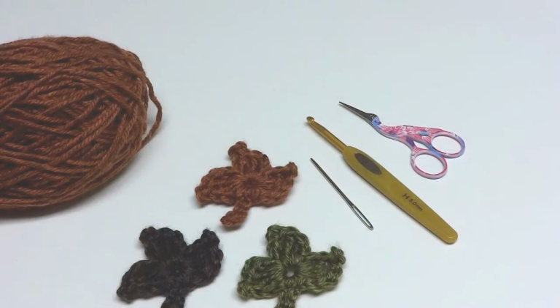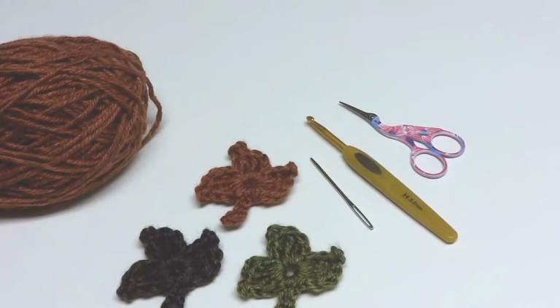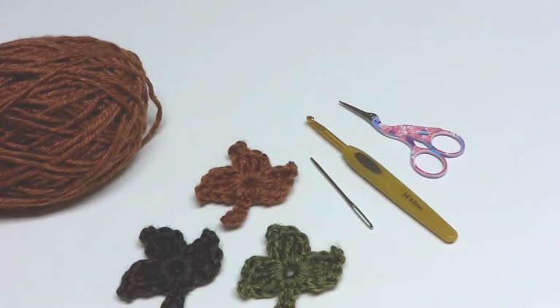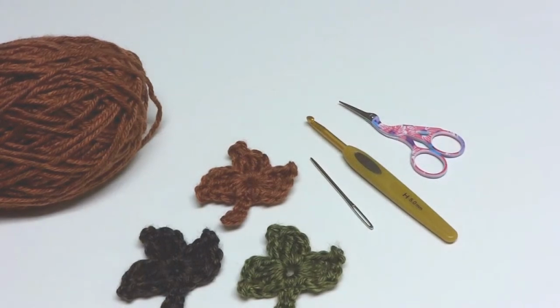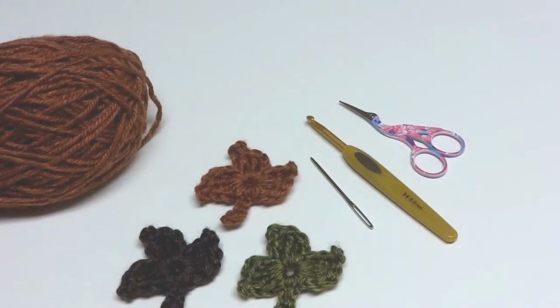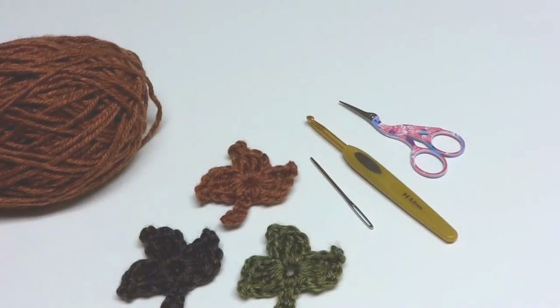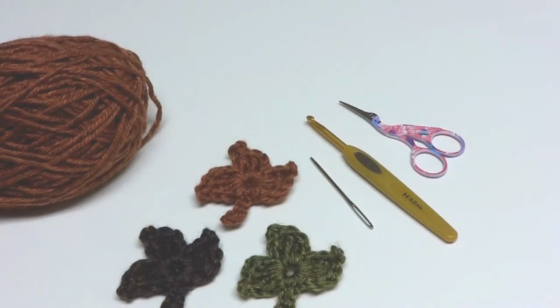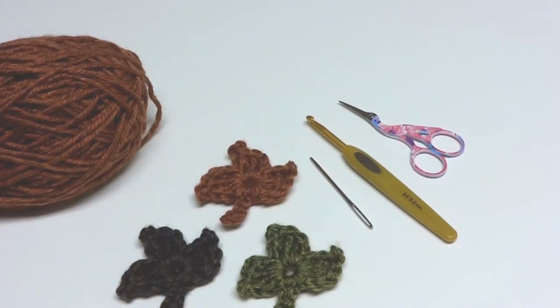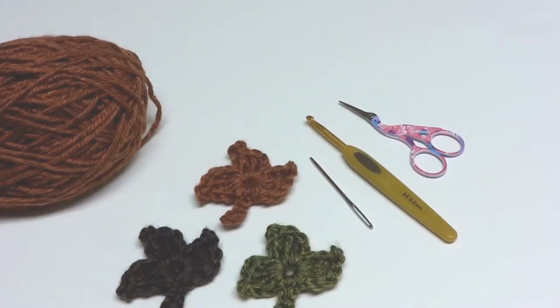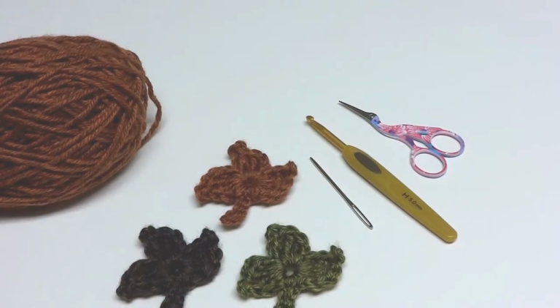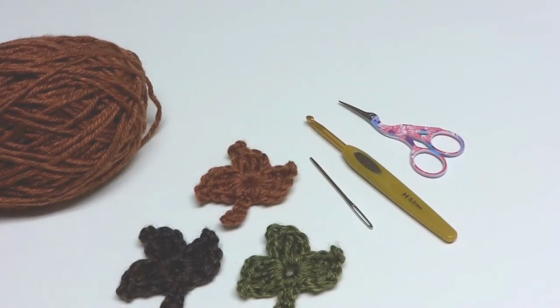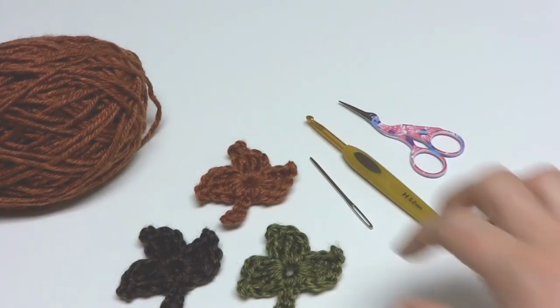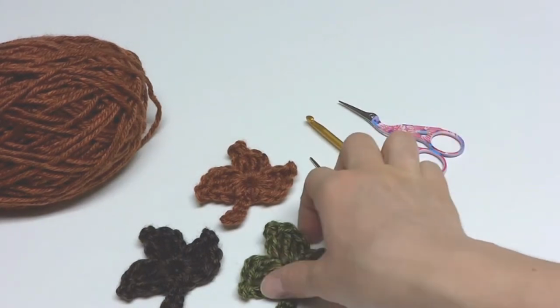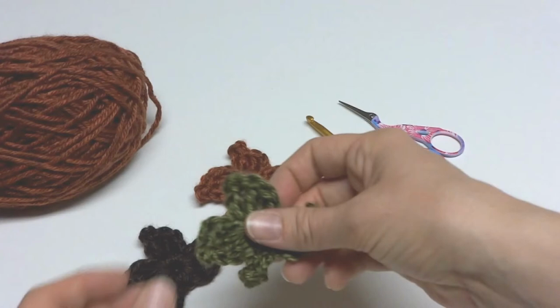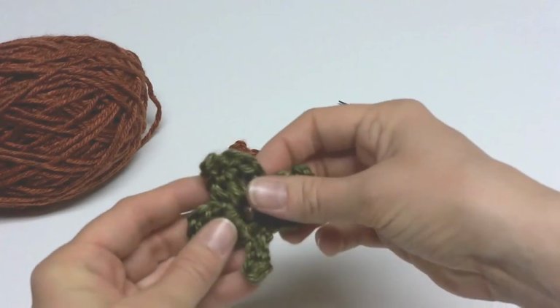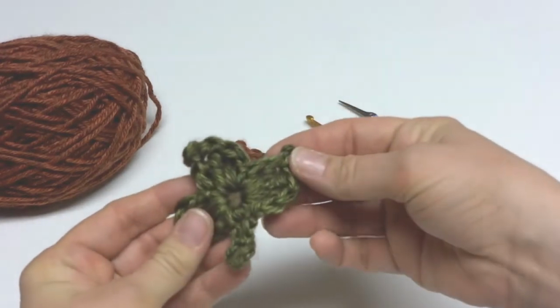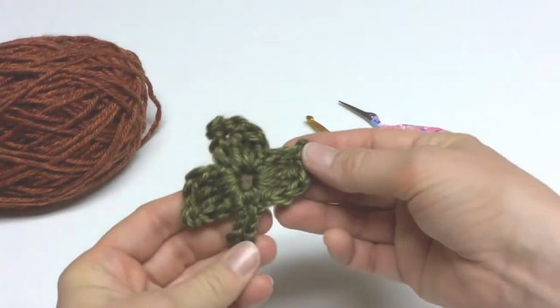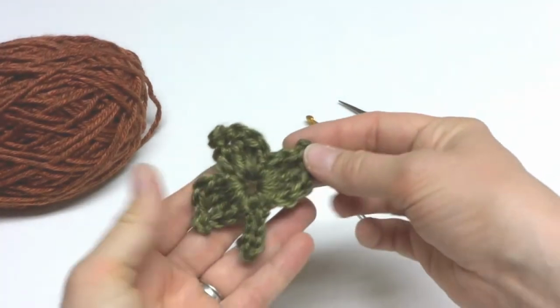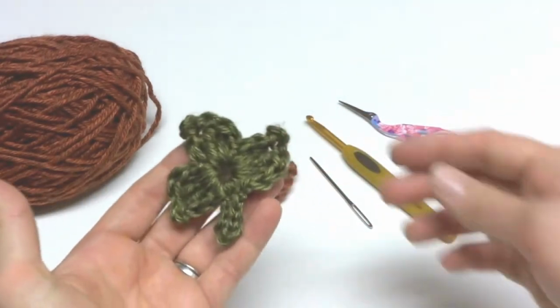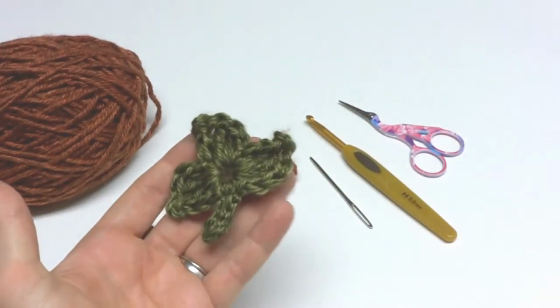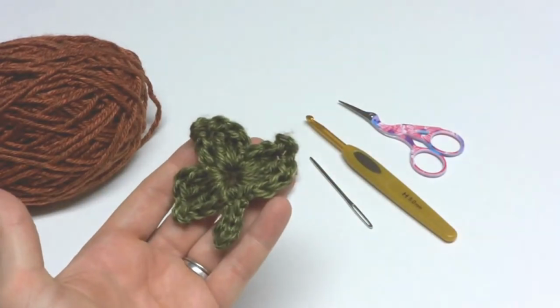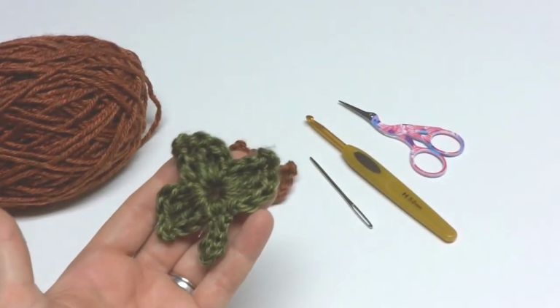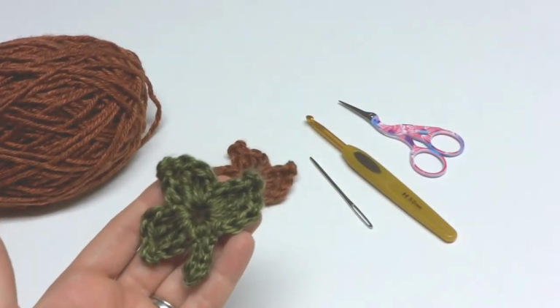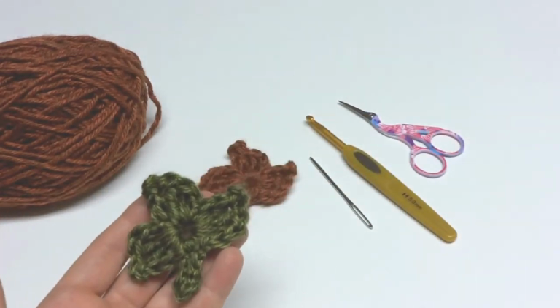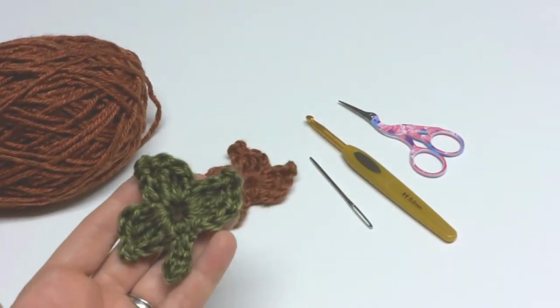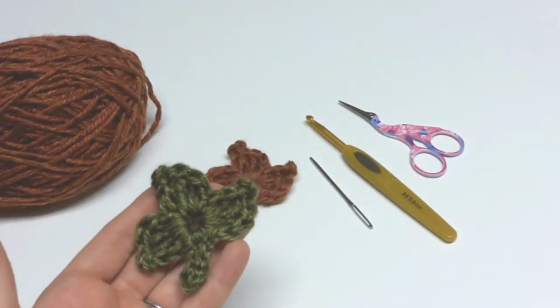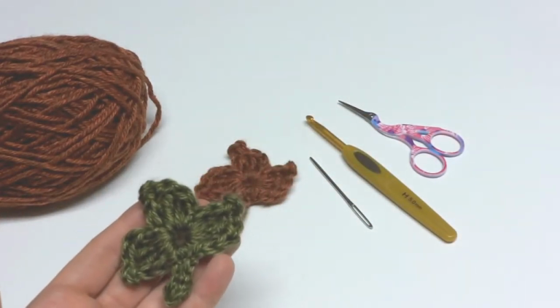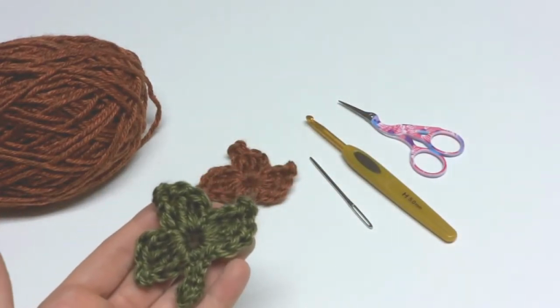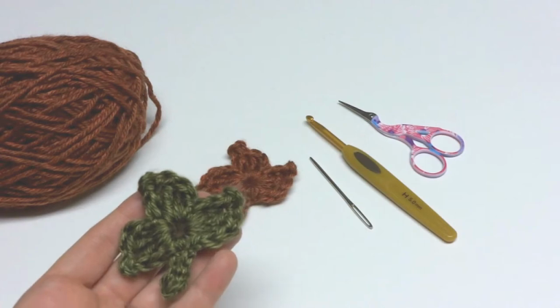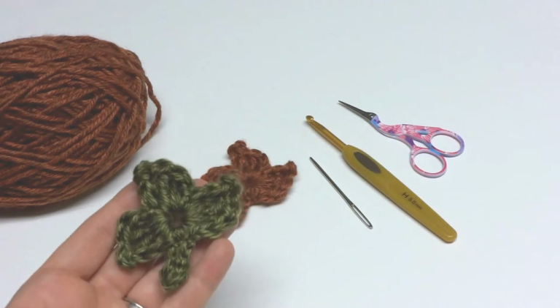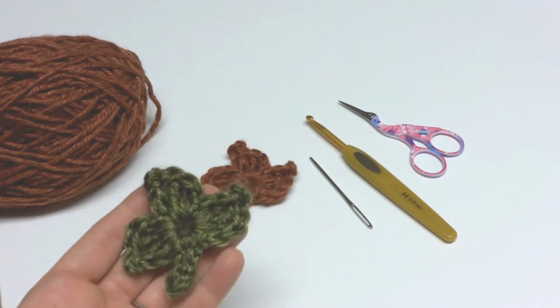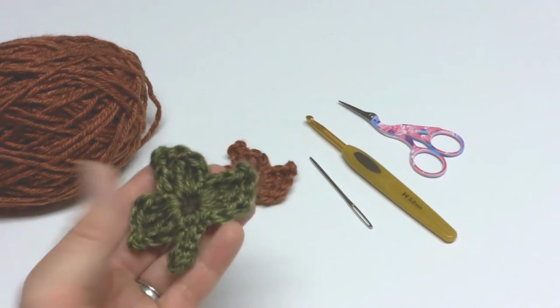Hi everyone! It's Jennifer from Fiber Flux. In this video I will show you how to crochet a one round maple leaf. This is part of my one round fall leaf series.